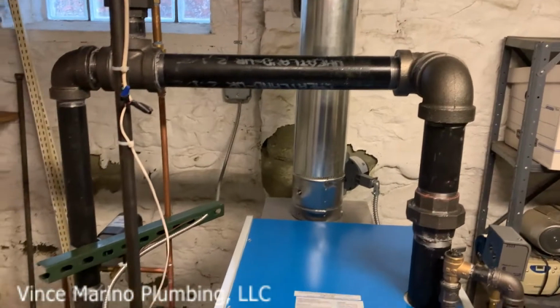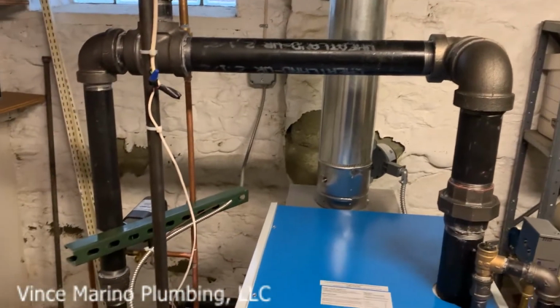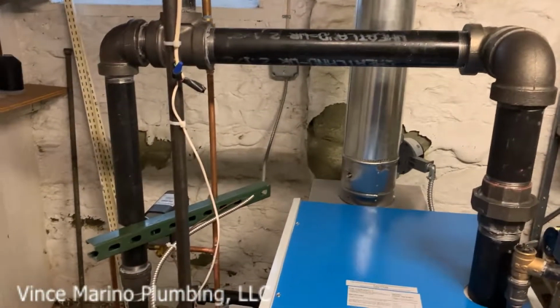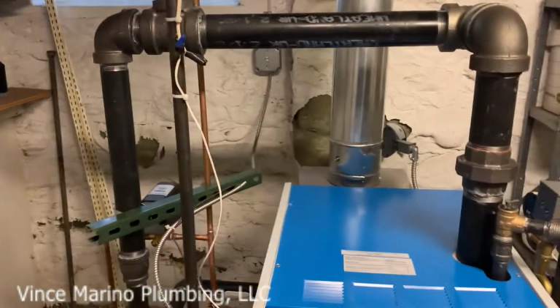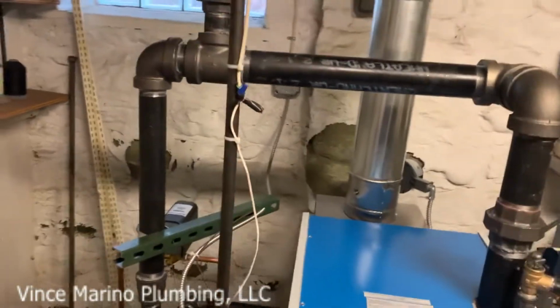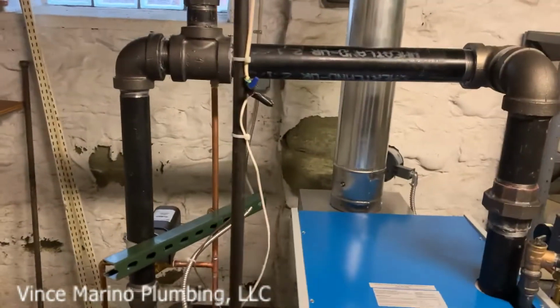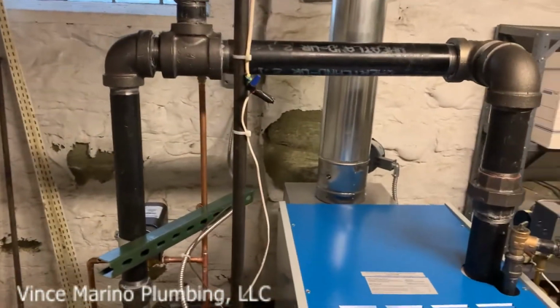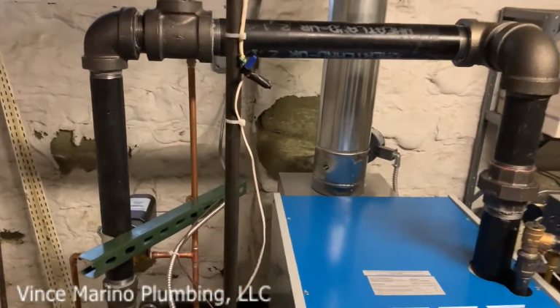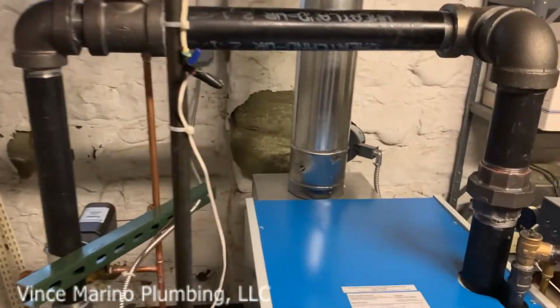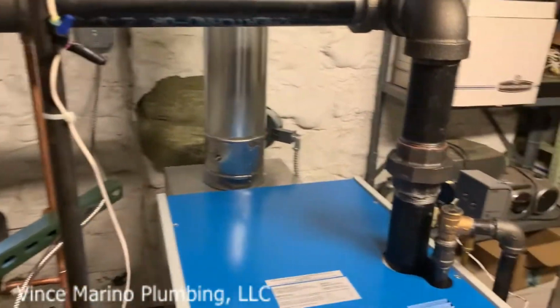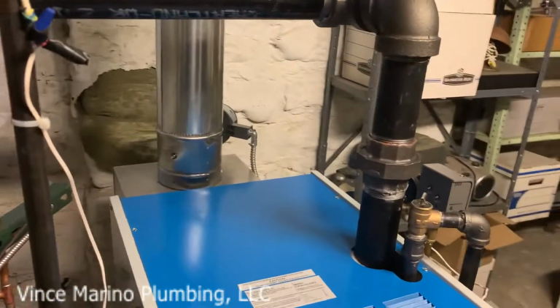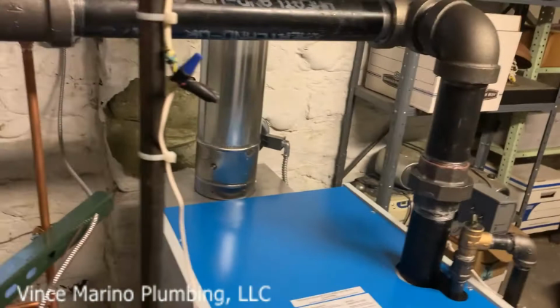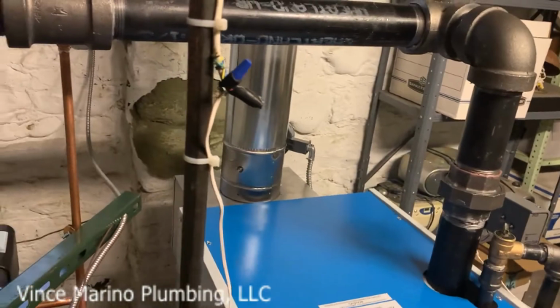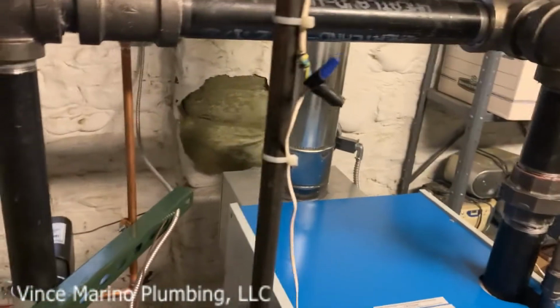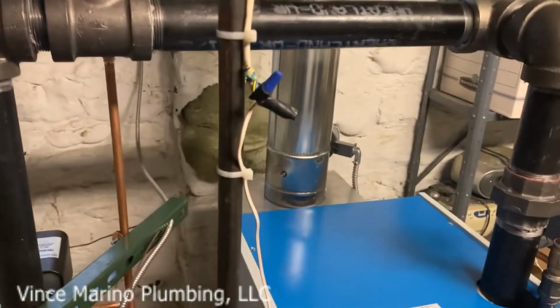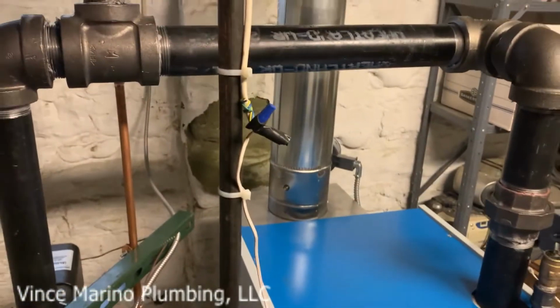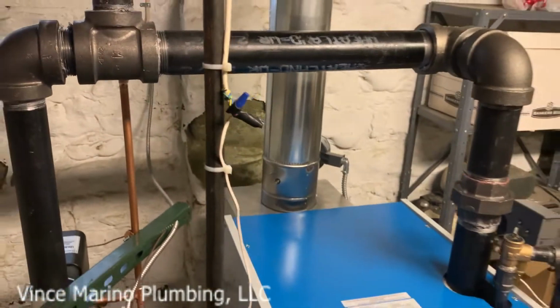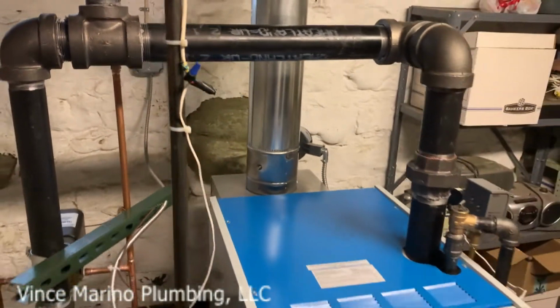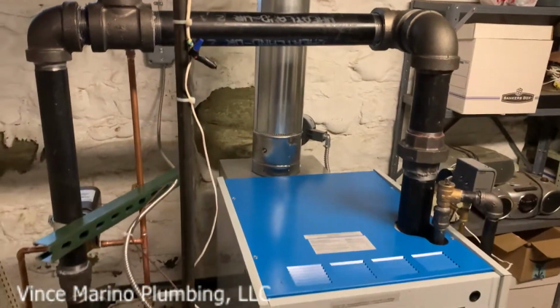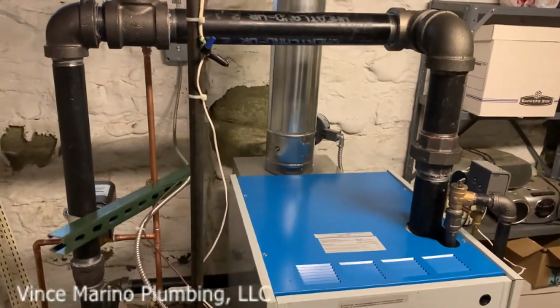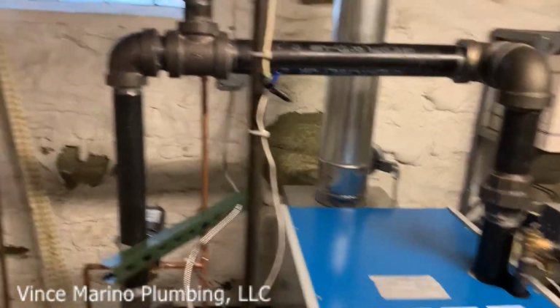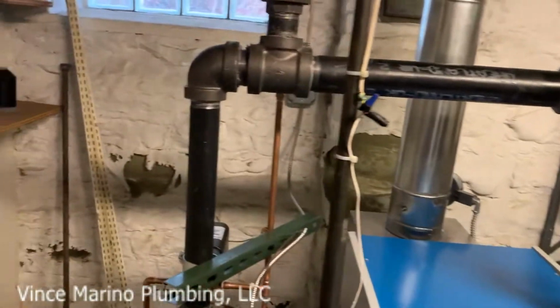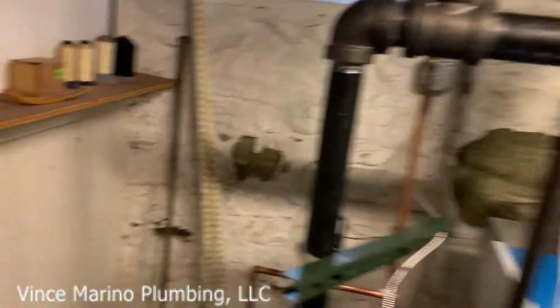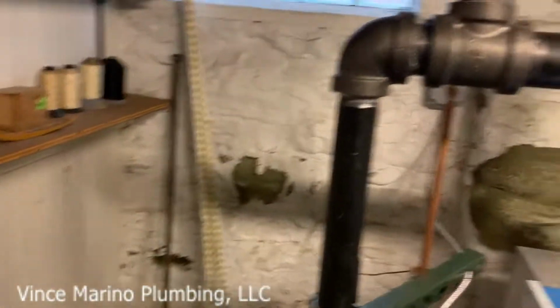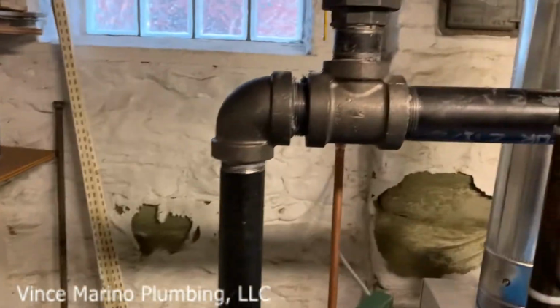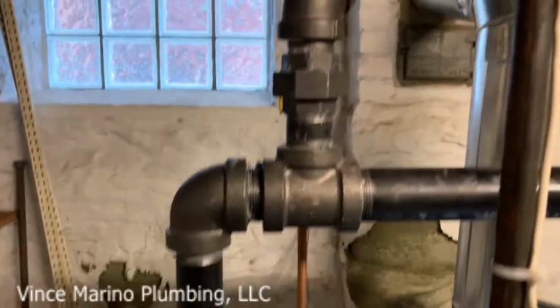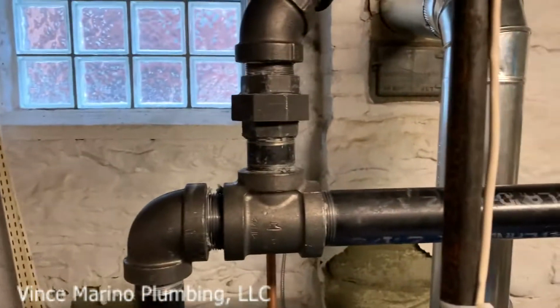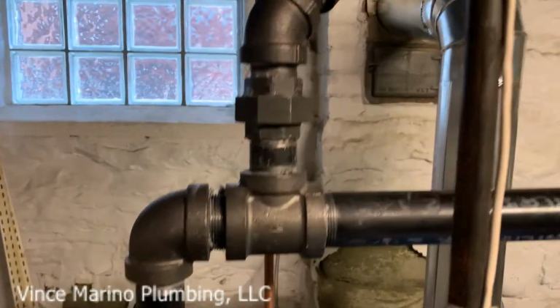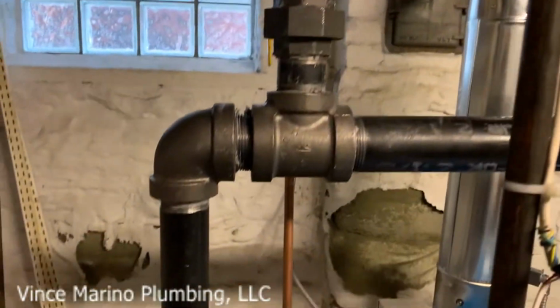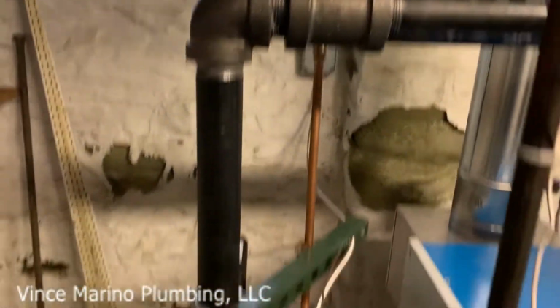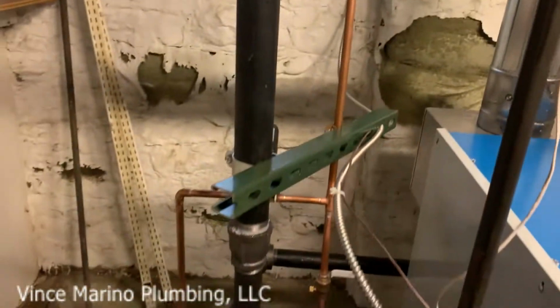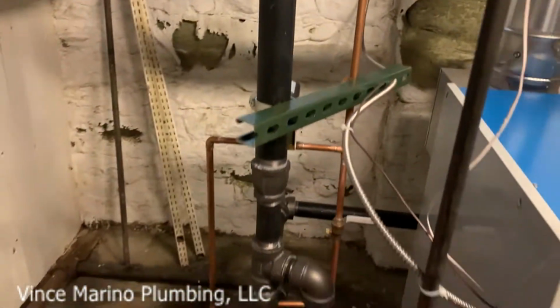I'm going to post this on my YouTube. You have to use the tapping size of the boiler, two and a half inch, and then you make your header right here and your equalizer.